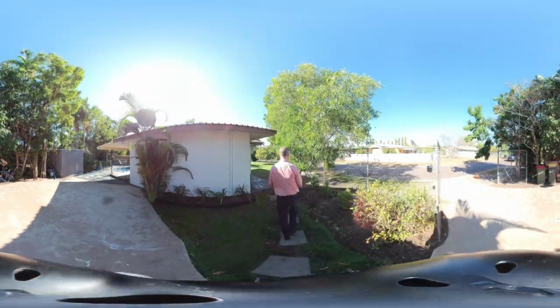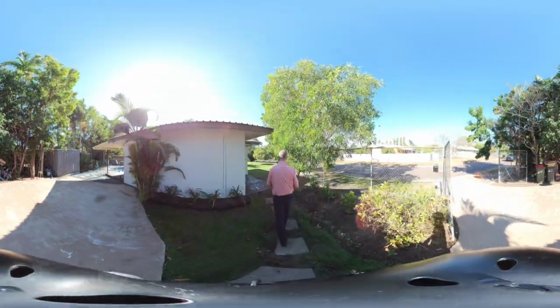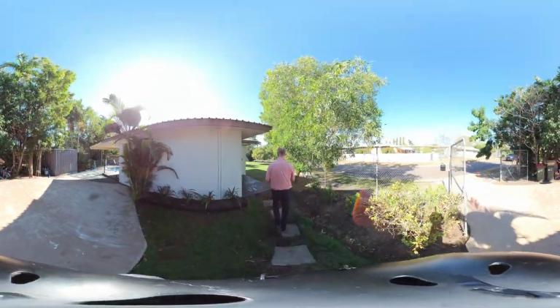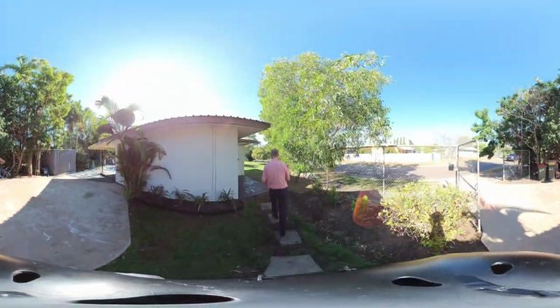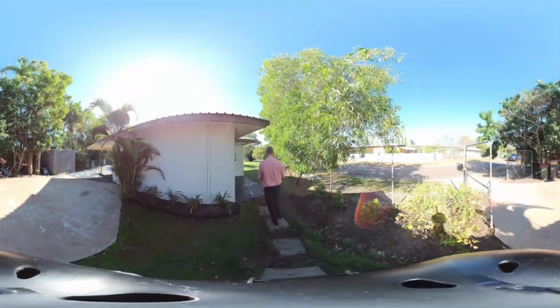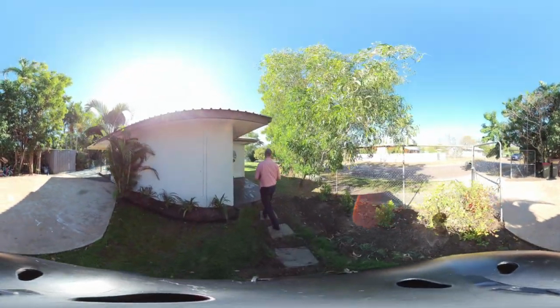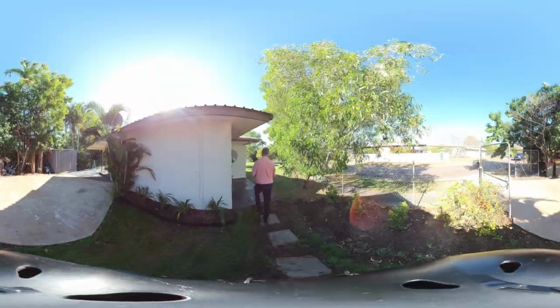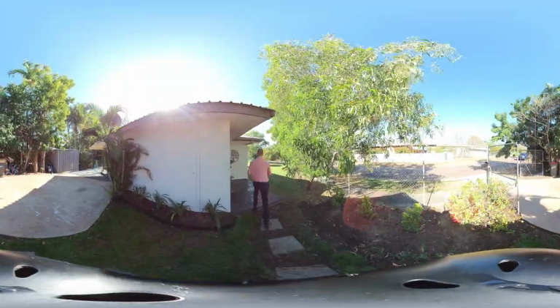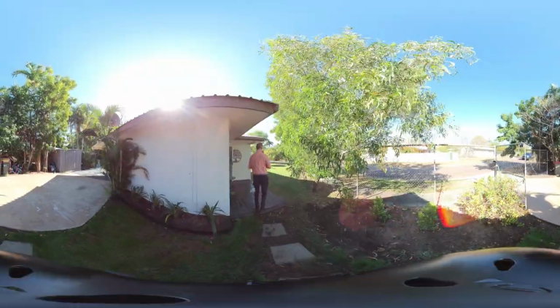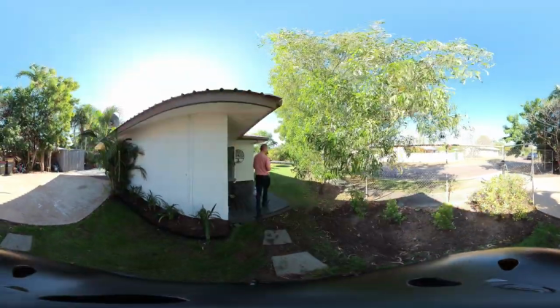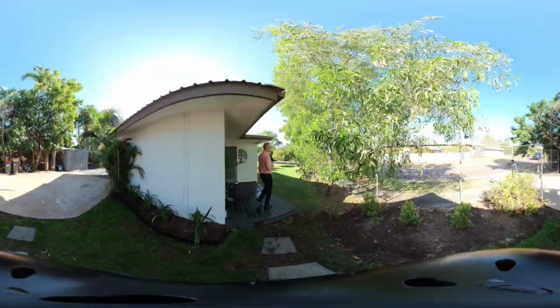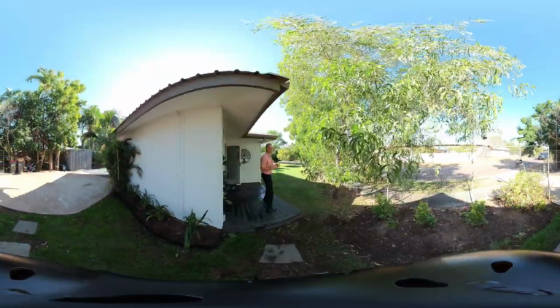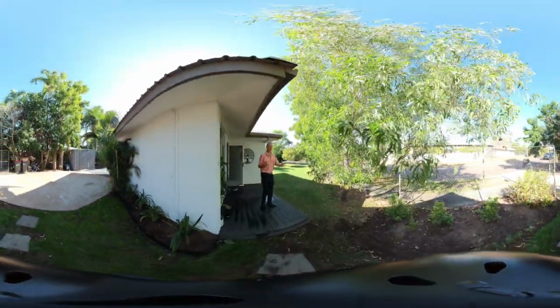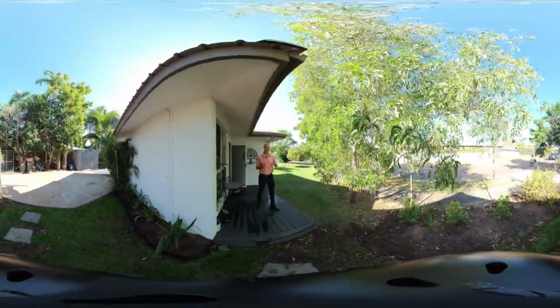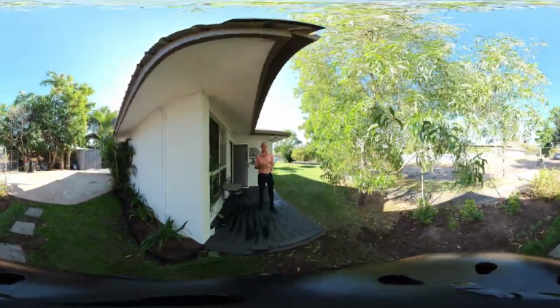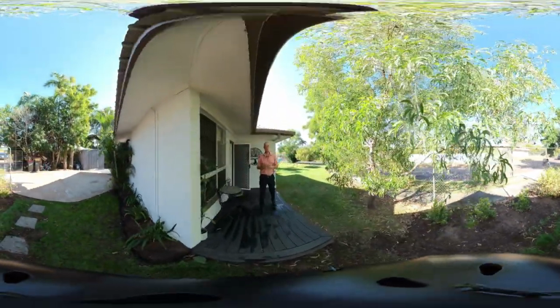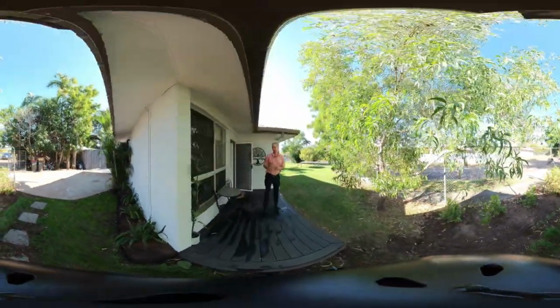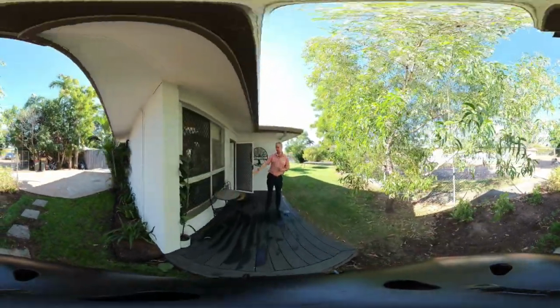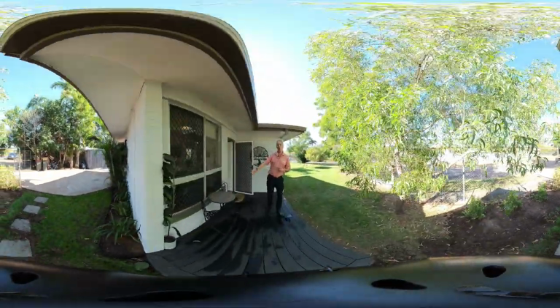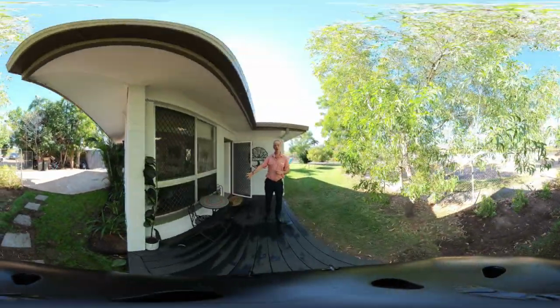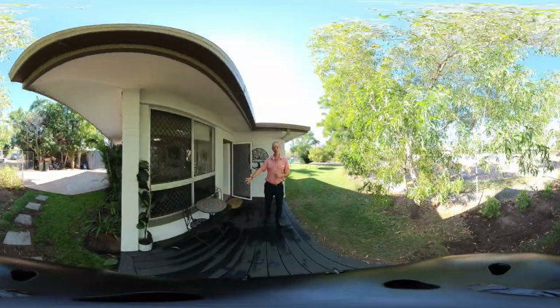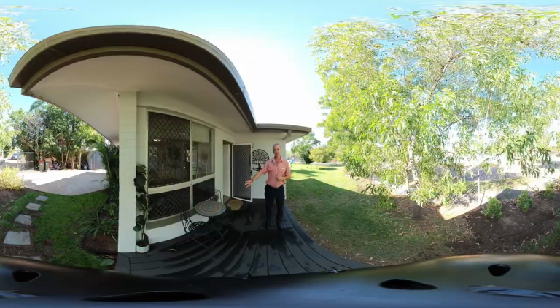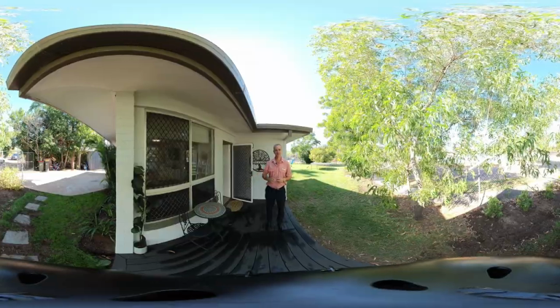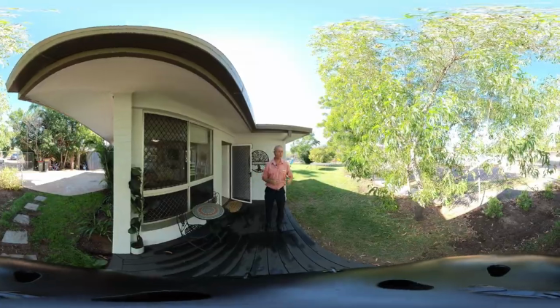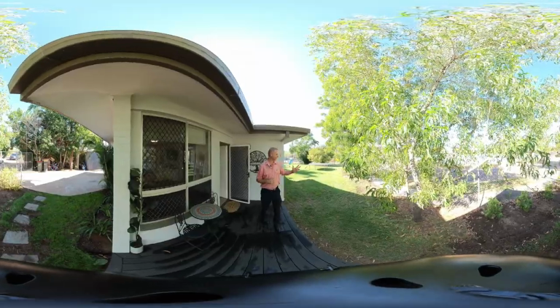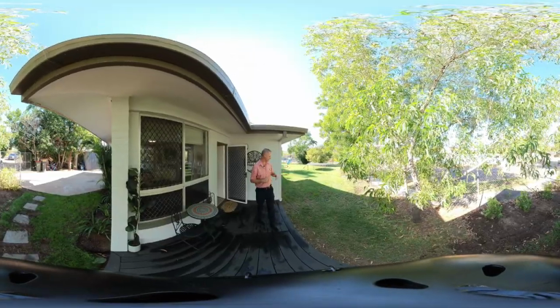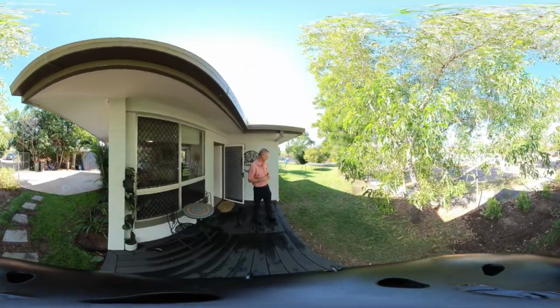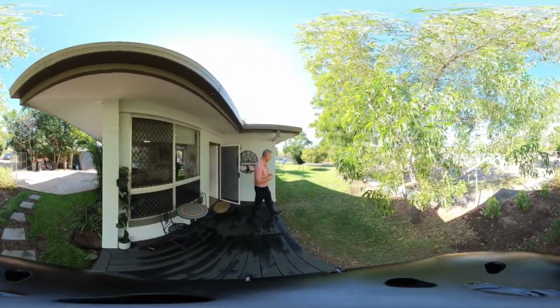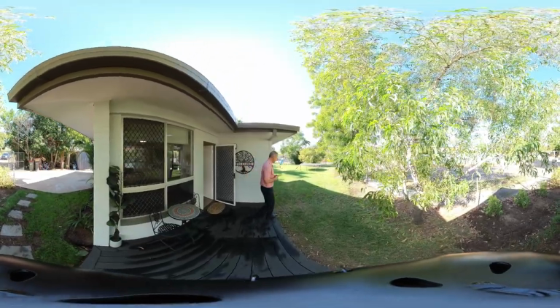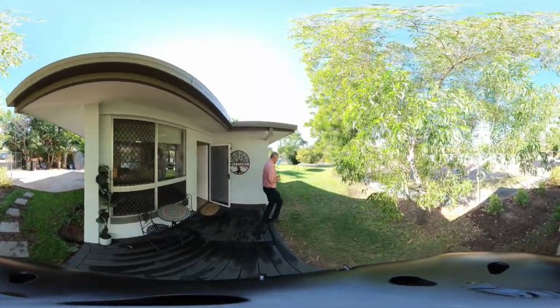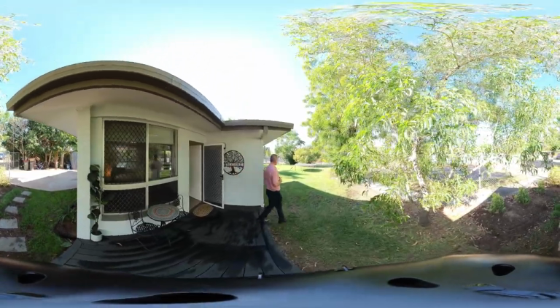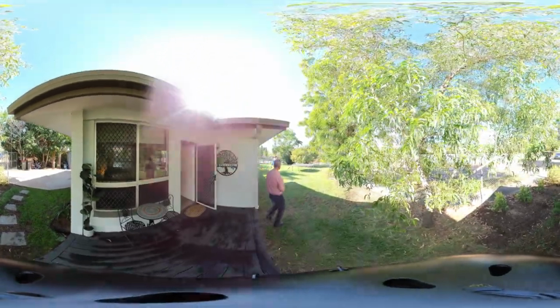As we enter the home we come to this front veranda area, which is perfect for your morning coffees. To our left hand side is the front garden section.